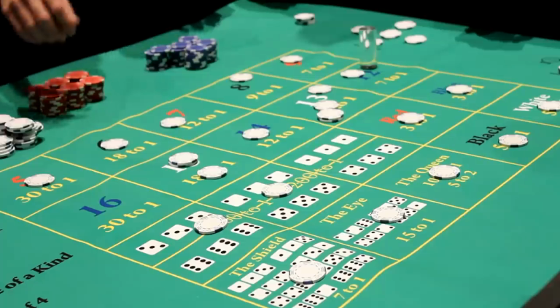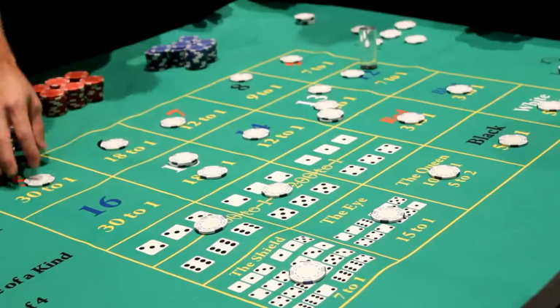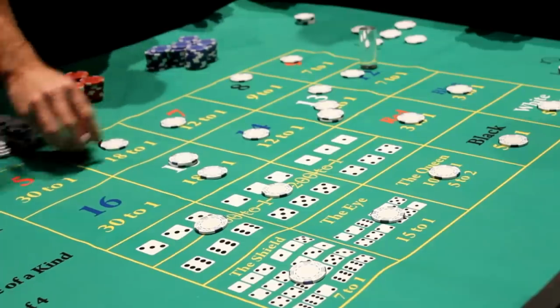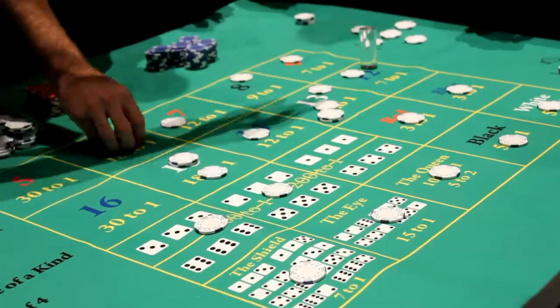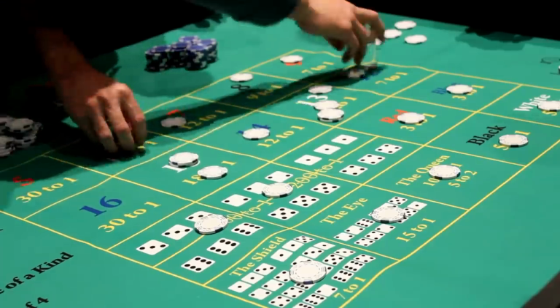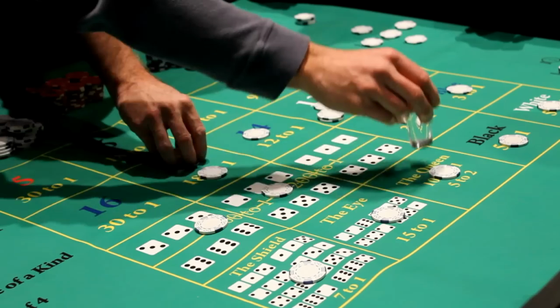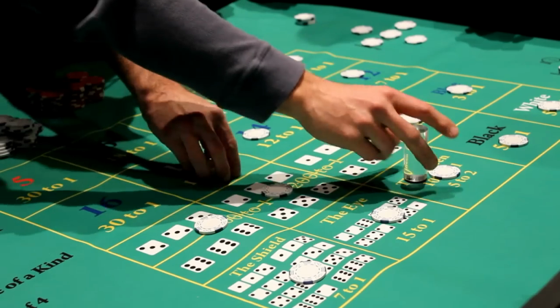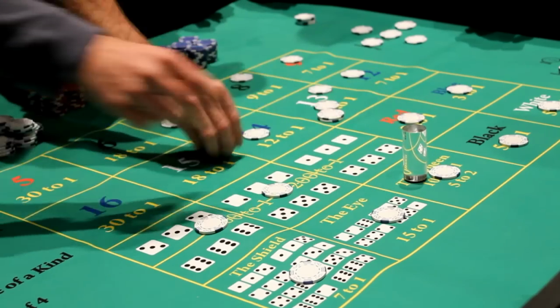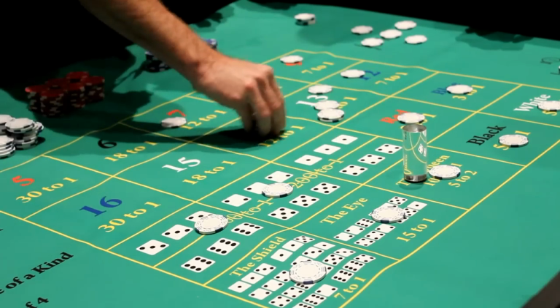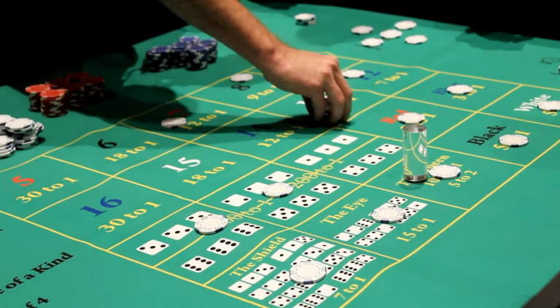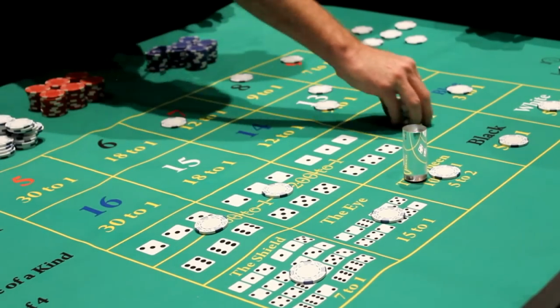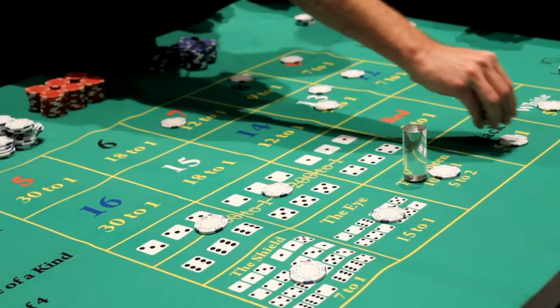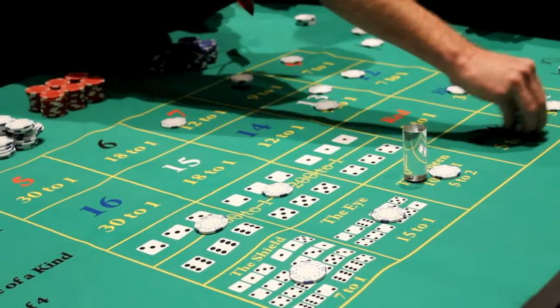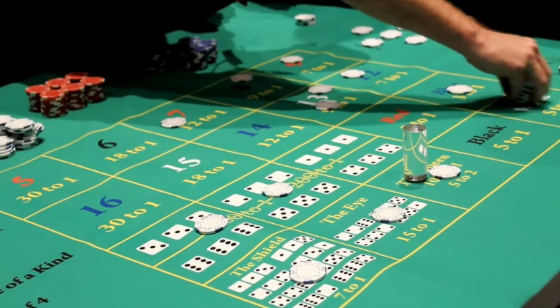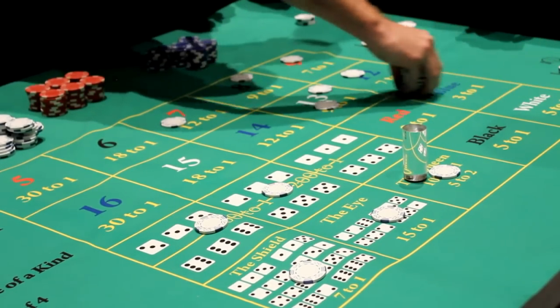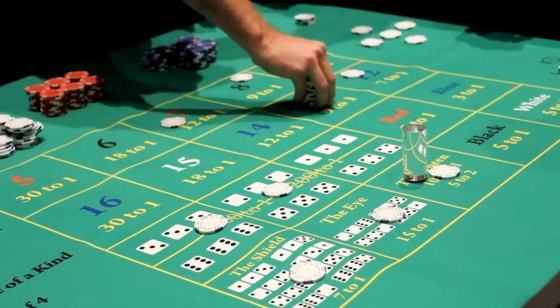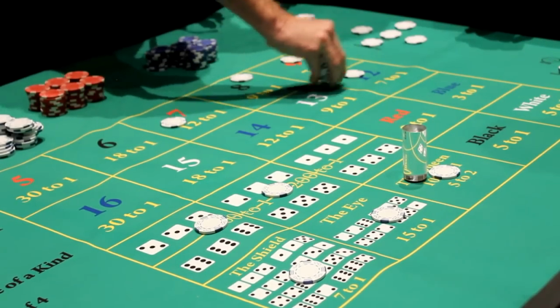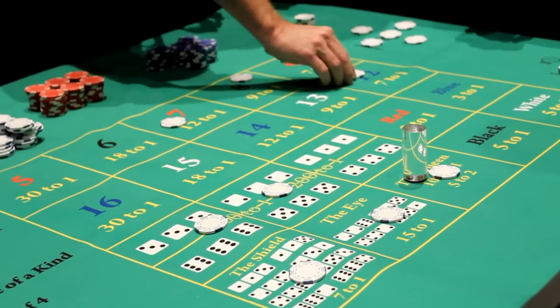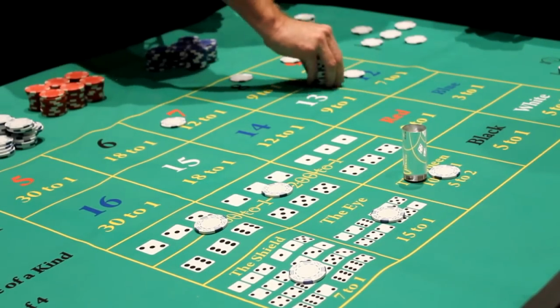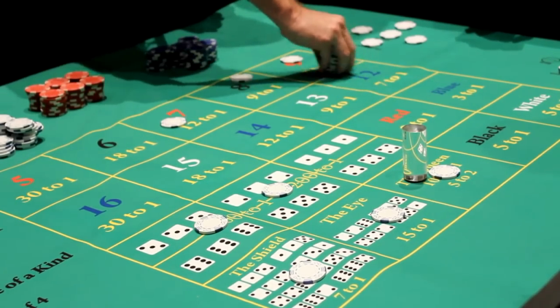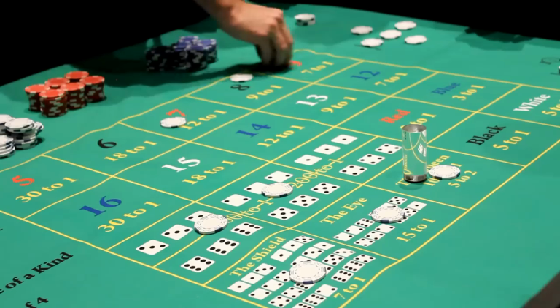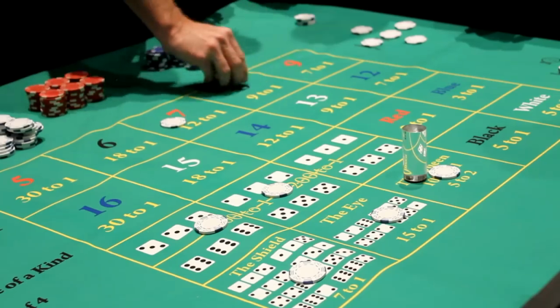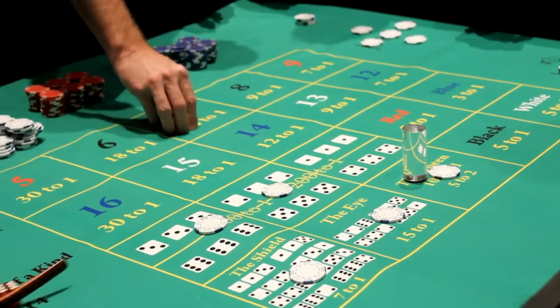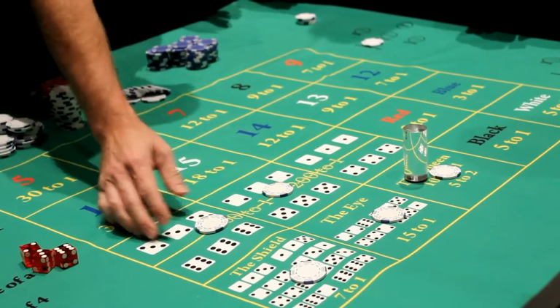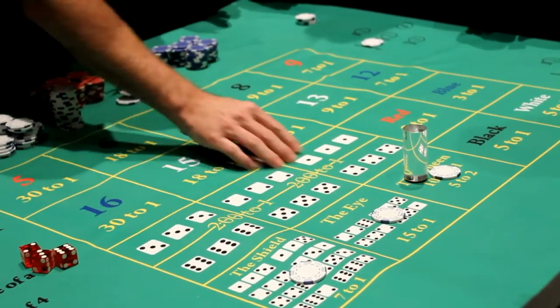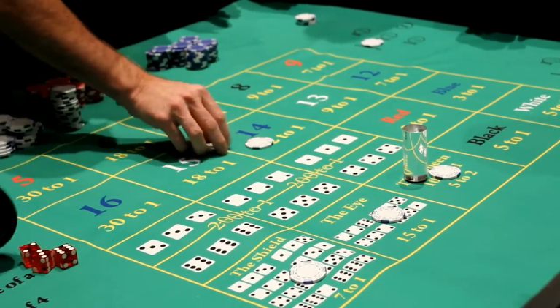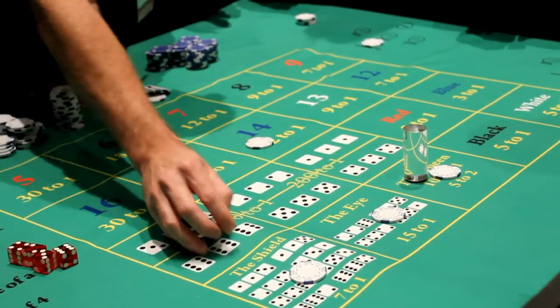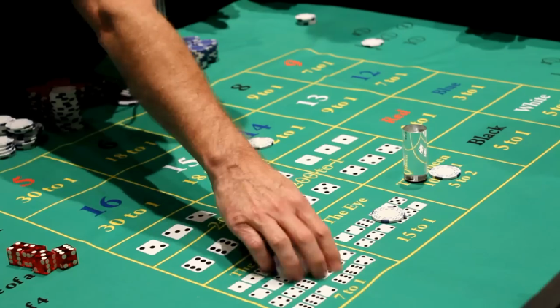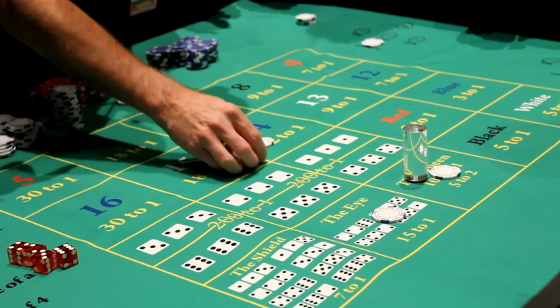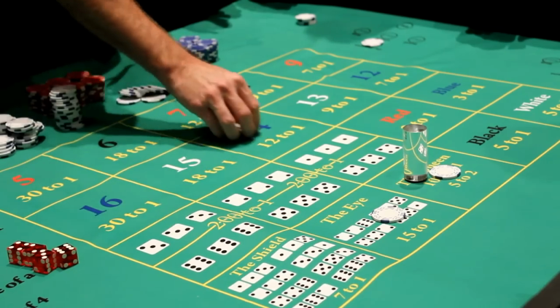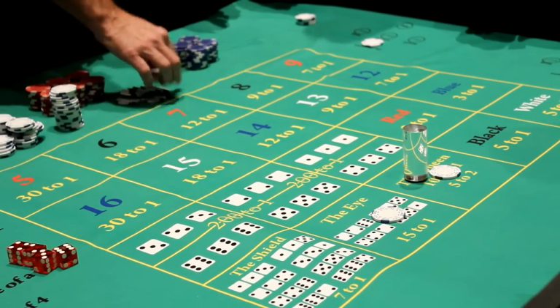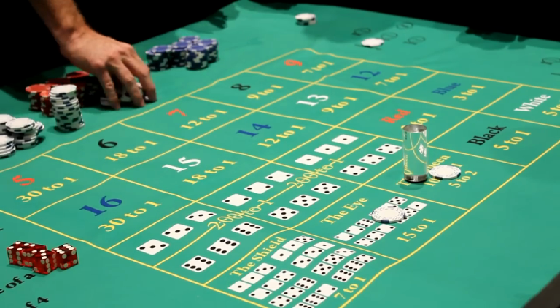To lose the bet, you must roll the queen, which is any 10 or 11. The queen in this game is like the seven in craps in that you're going to lose most of the bets on the field other than the eye or the queen.